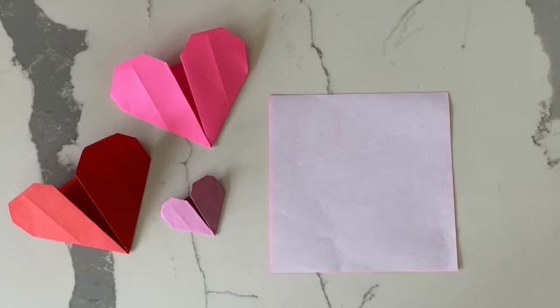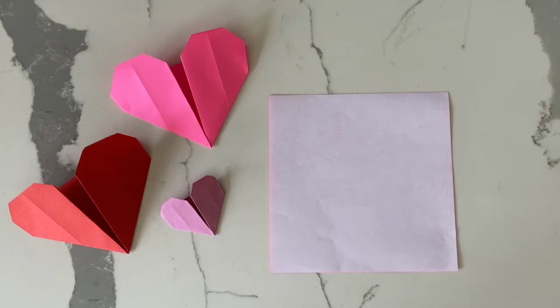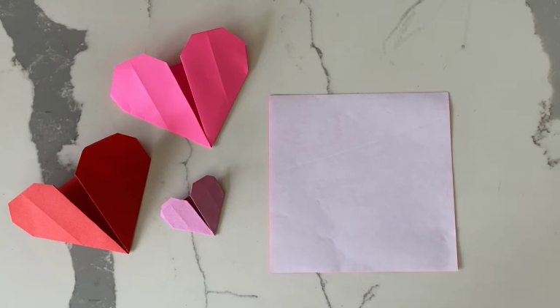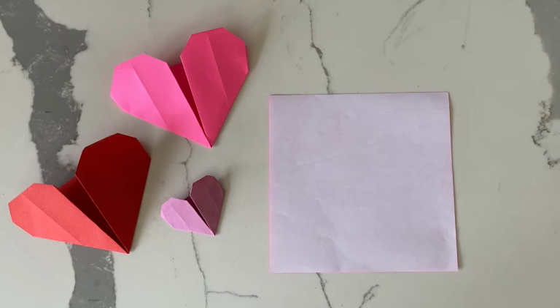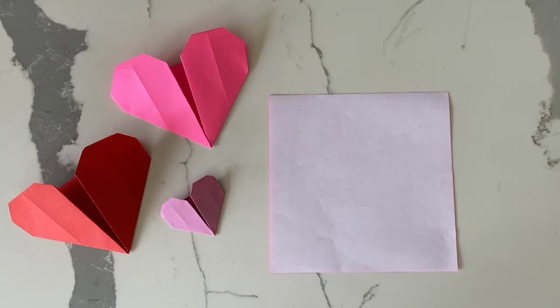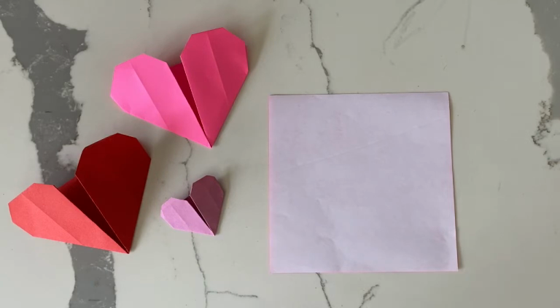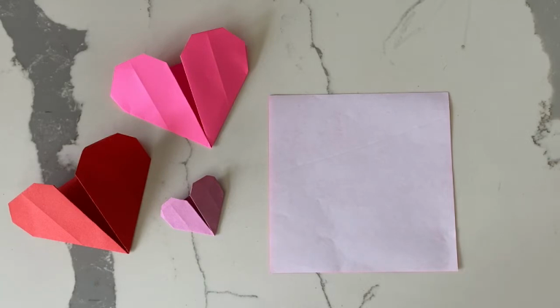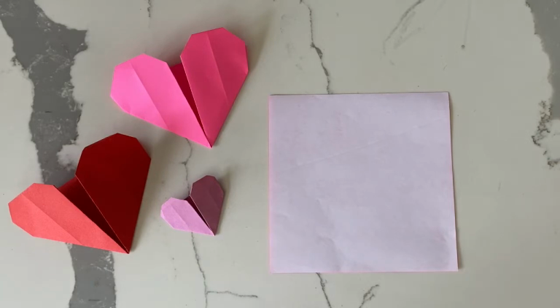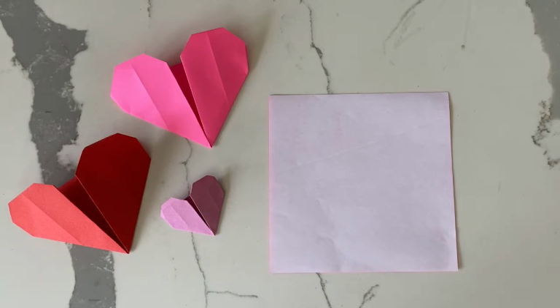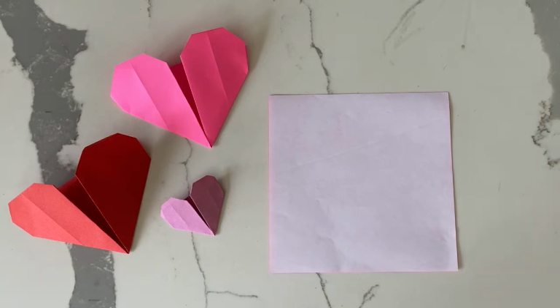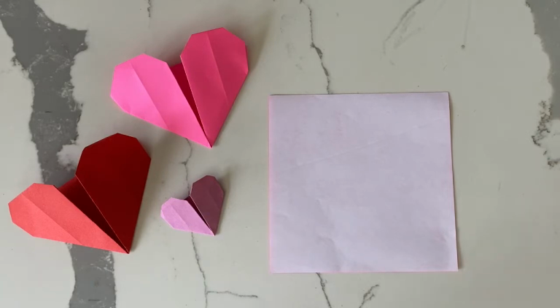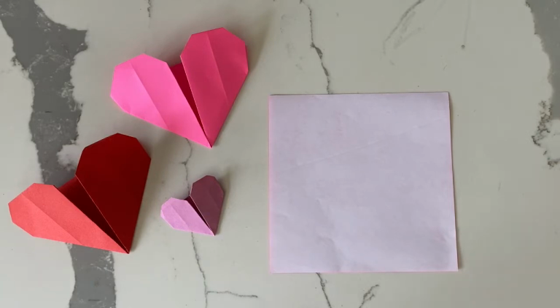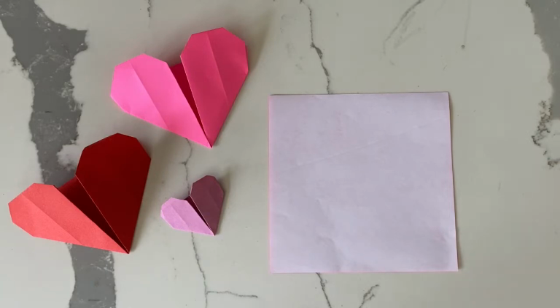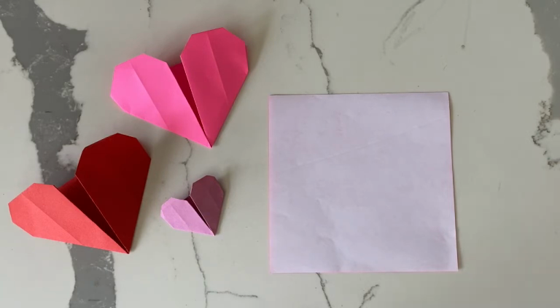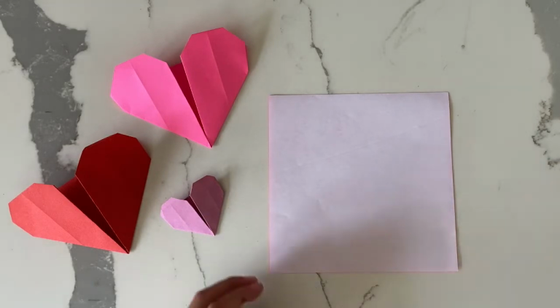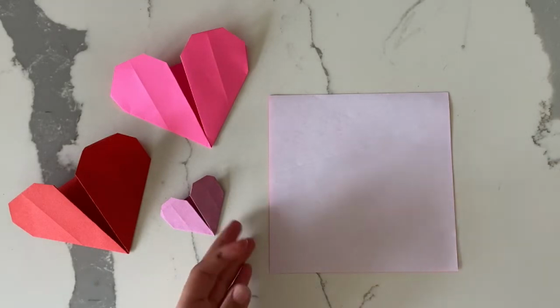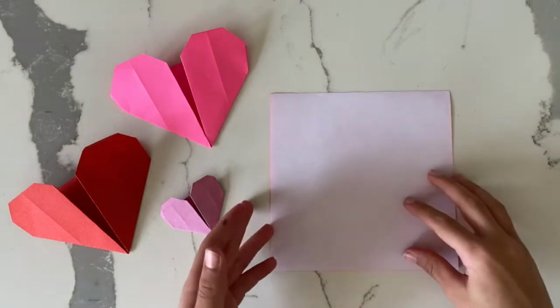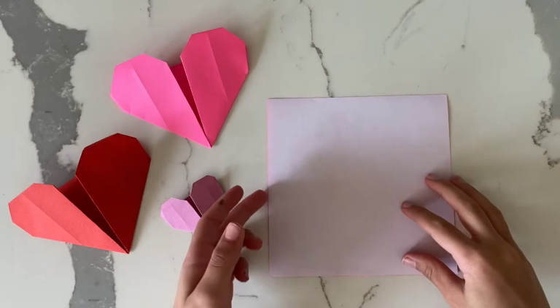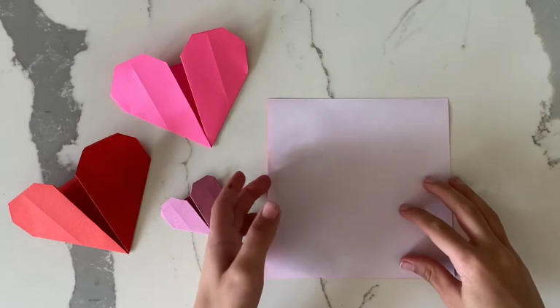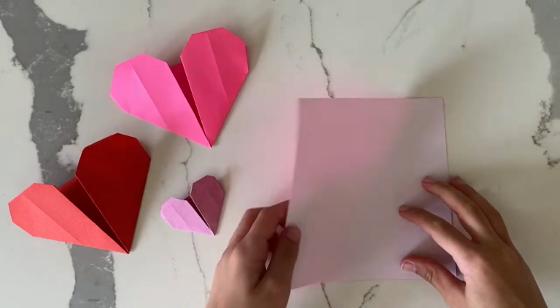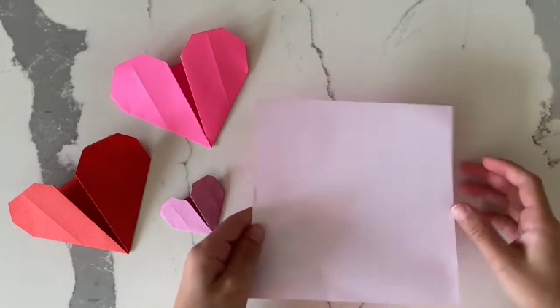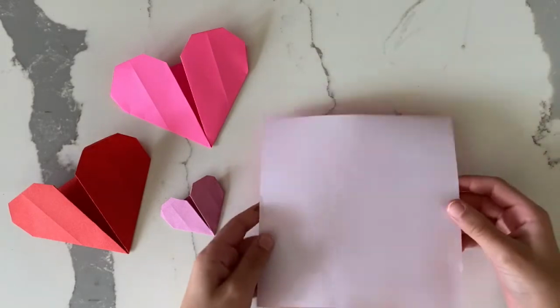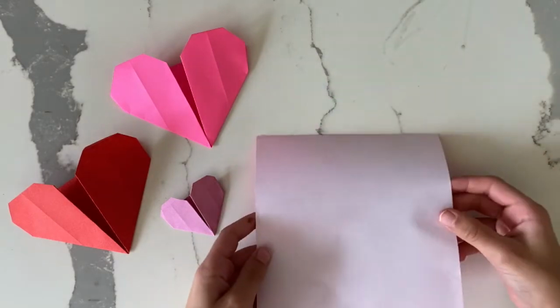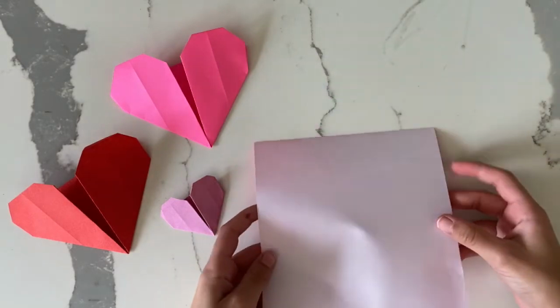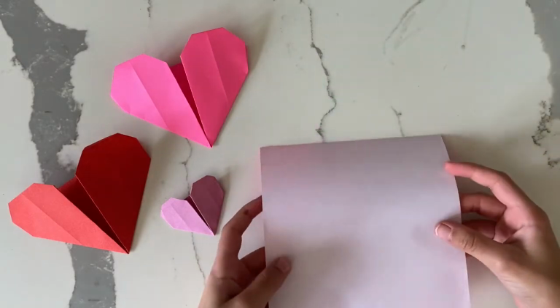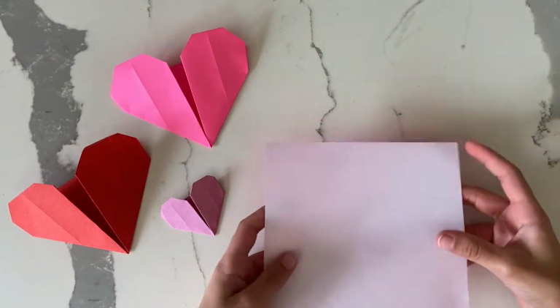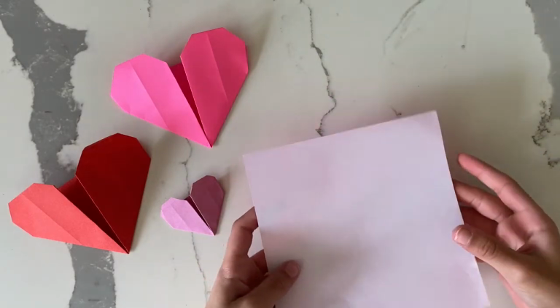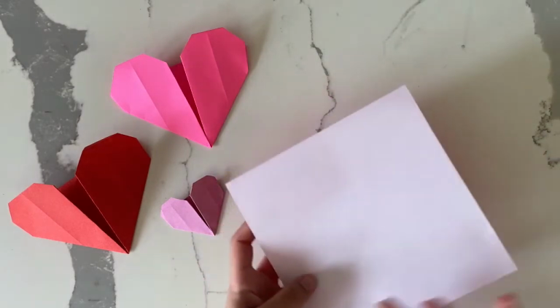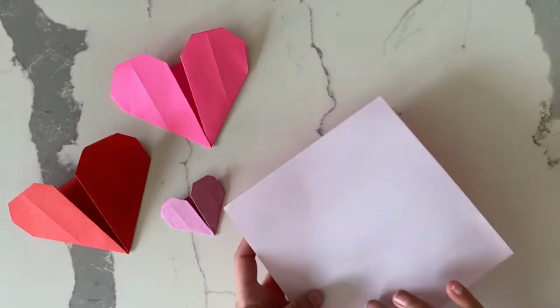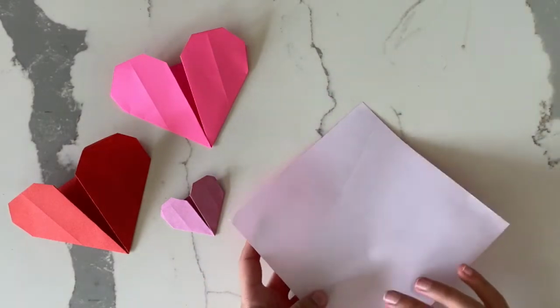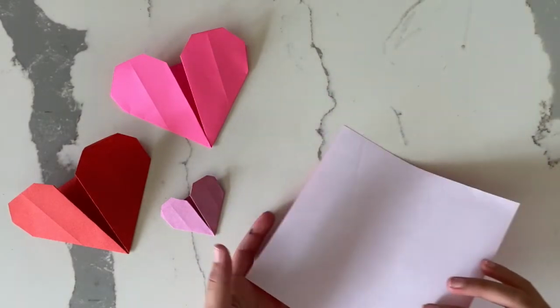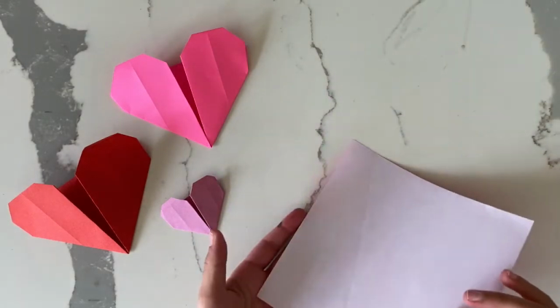First you want to have a square piece of paper, then you take two of the opposite corners and you fold them together.